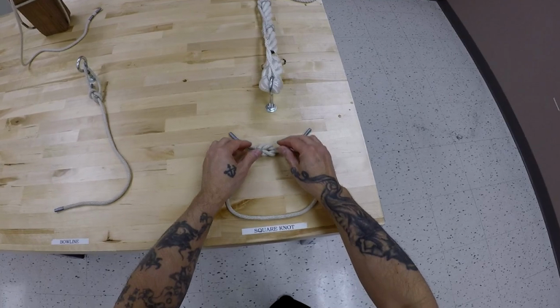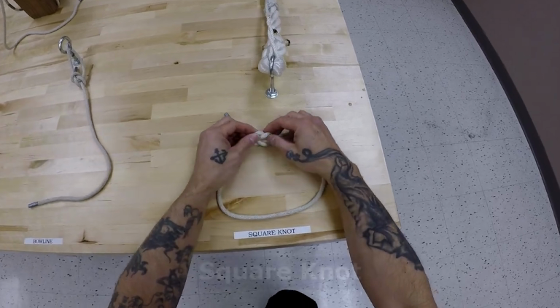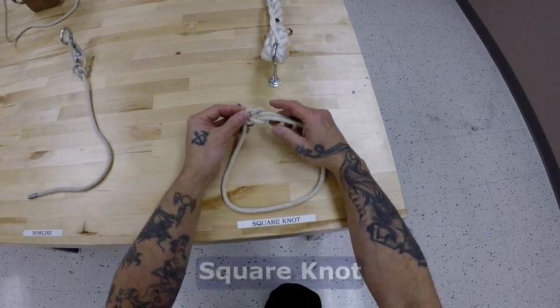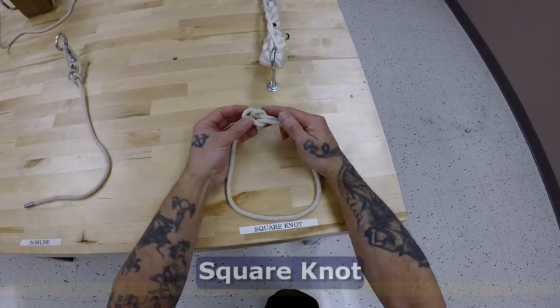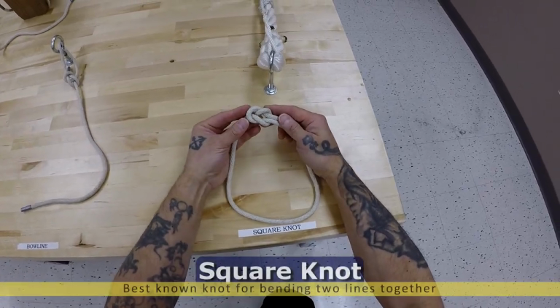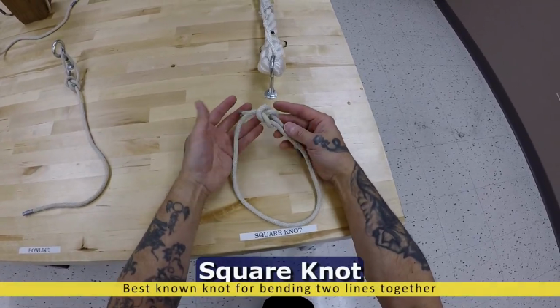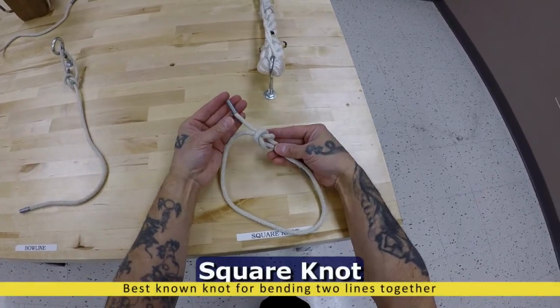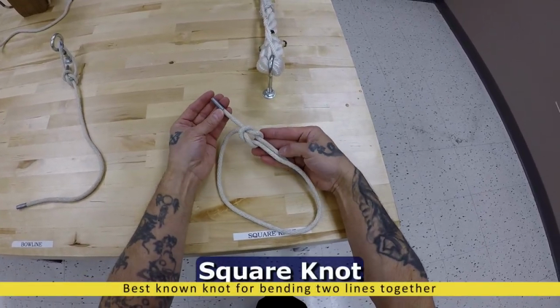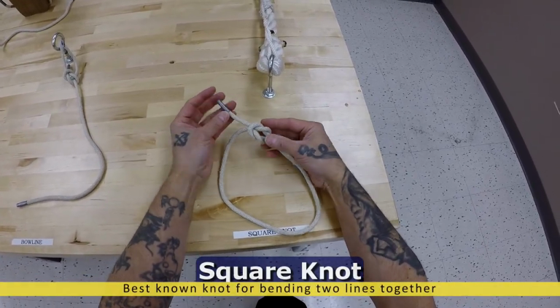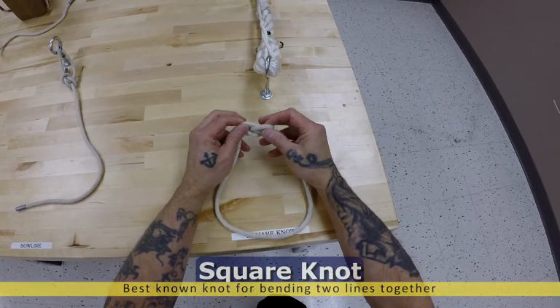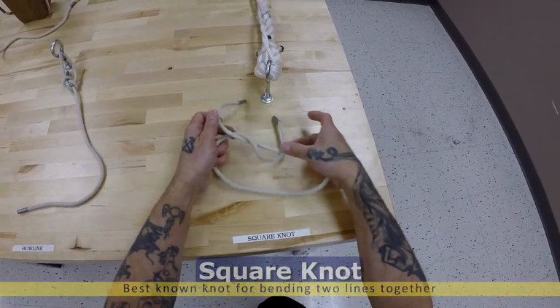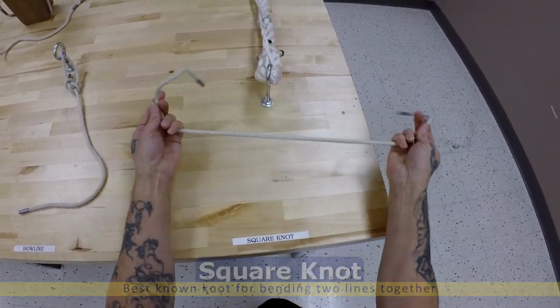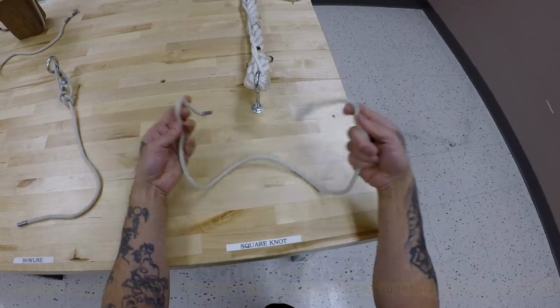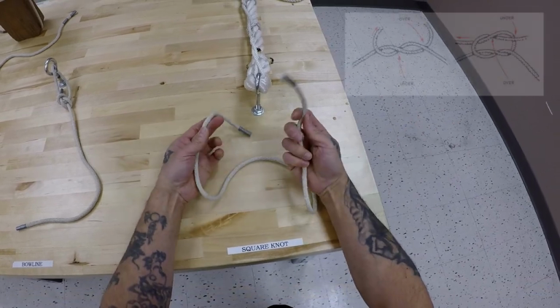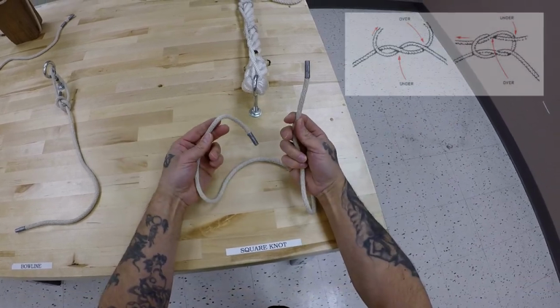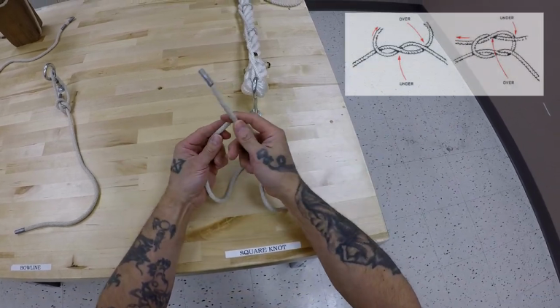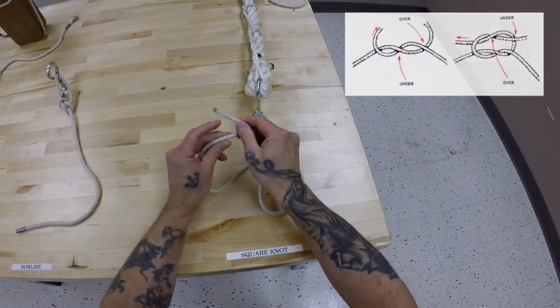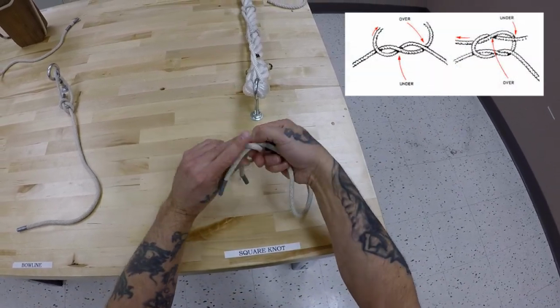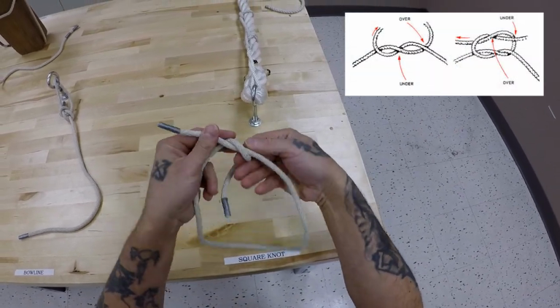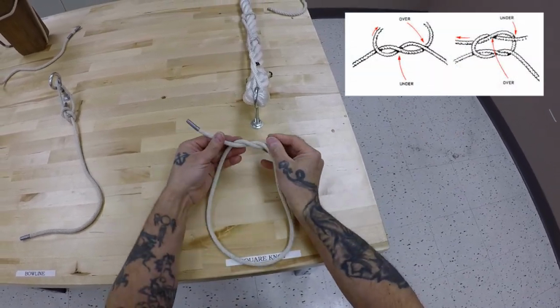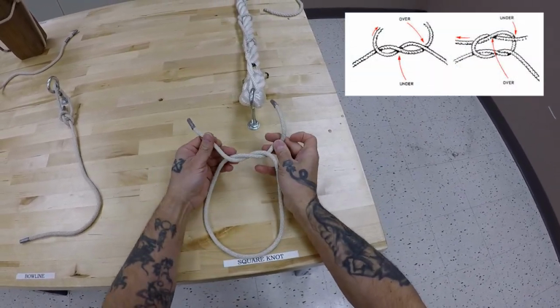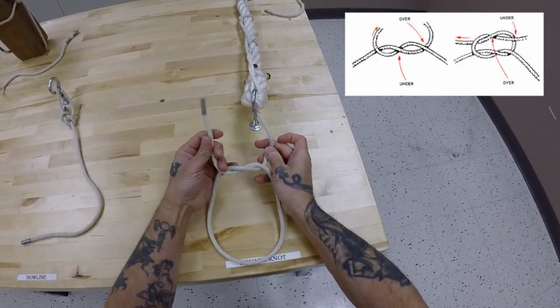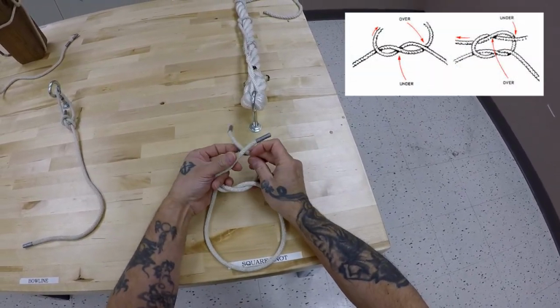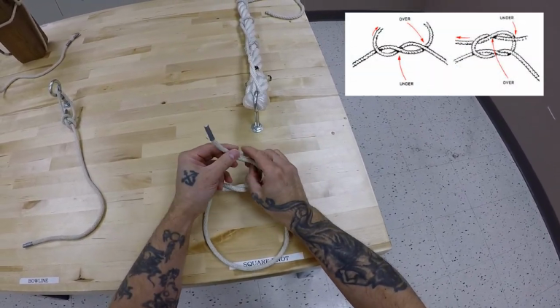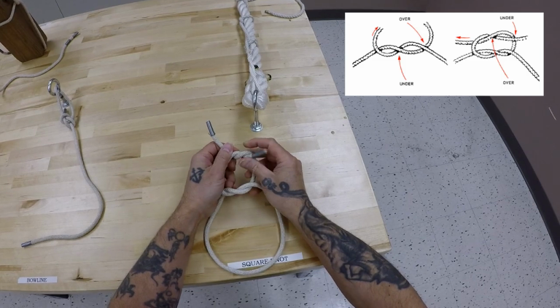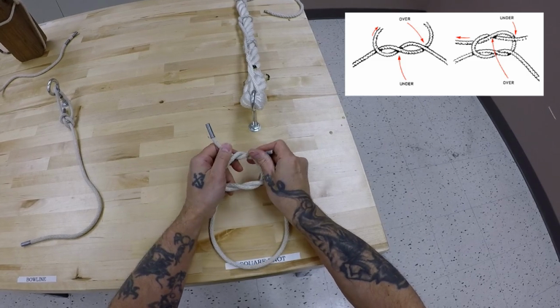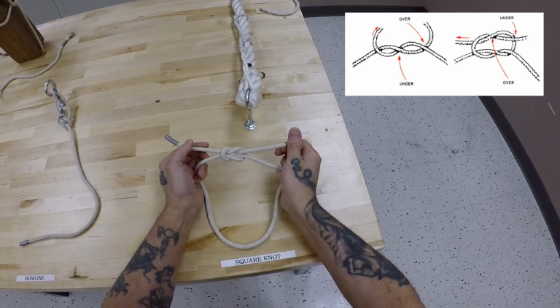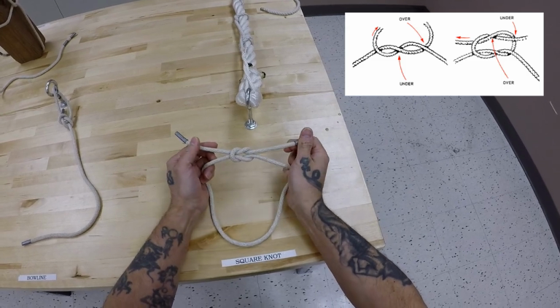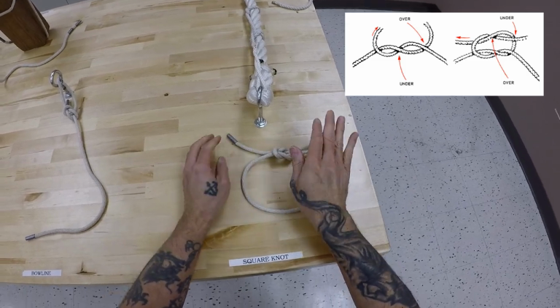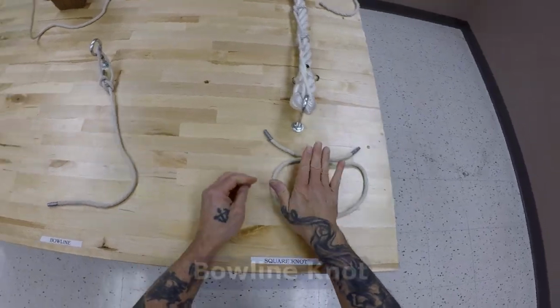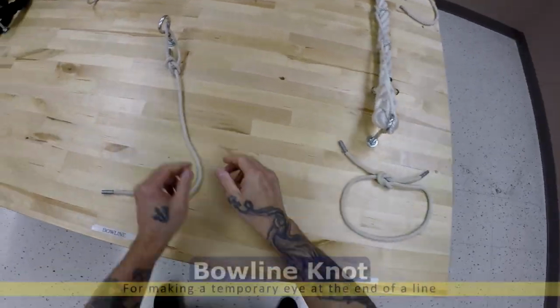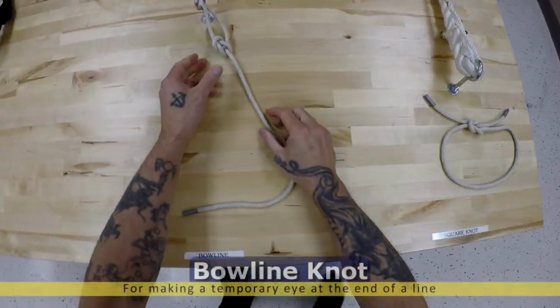Square knot. I think this is the most simplest knot of all, but if you don't follow this pattern, you will get it wrong. I guarantee you. Right over left, then left over right. Also known as the reef knot.